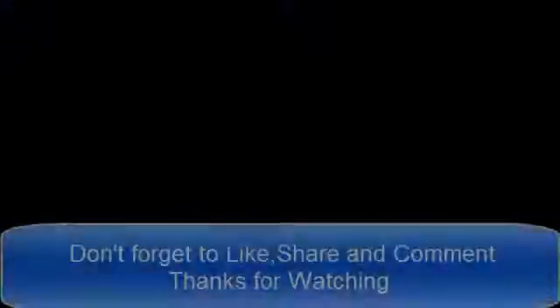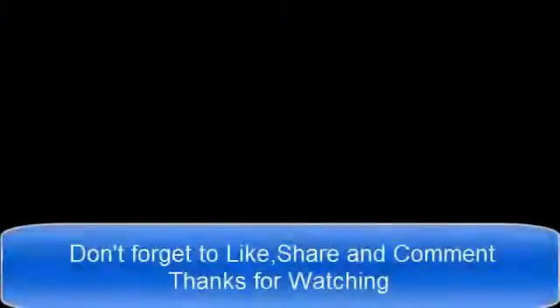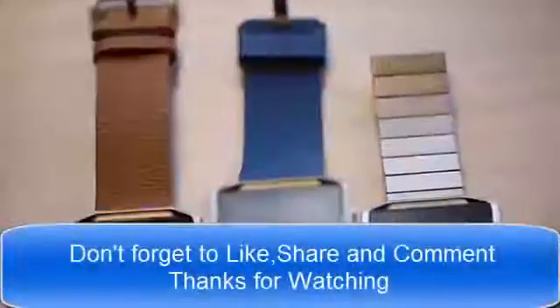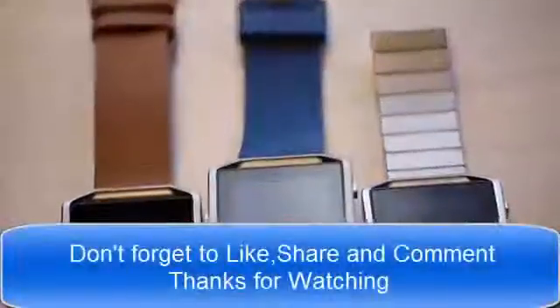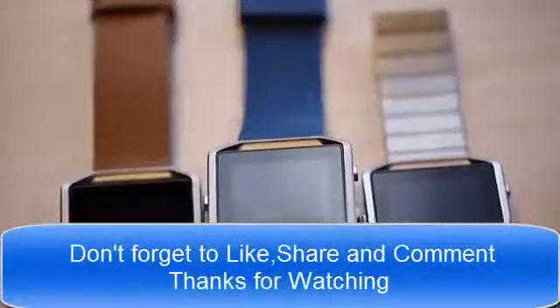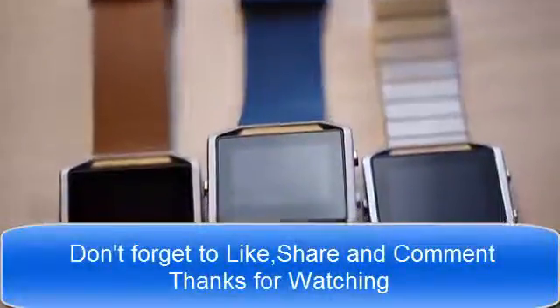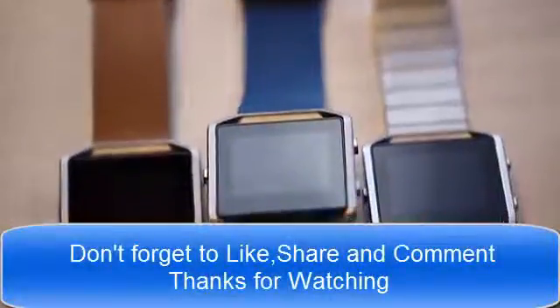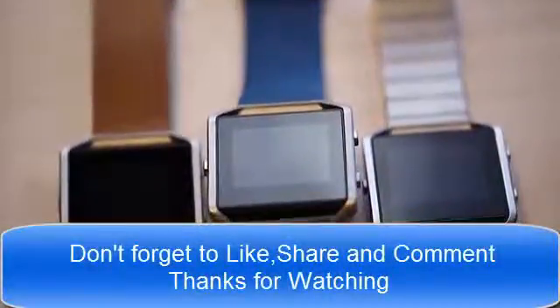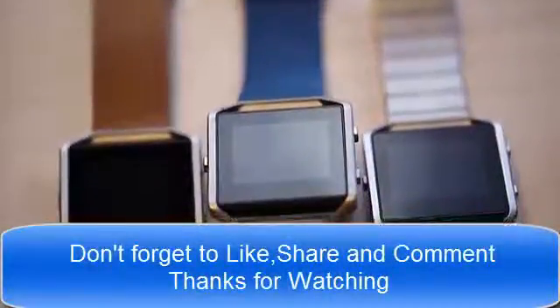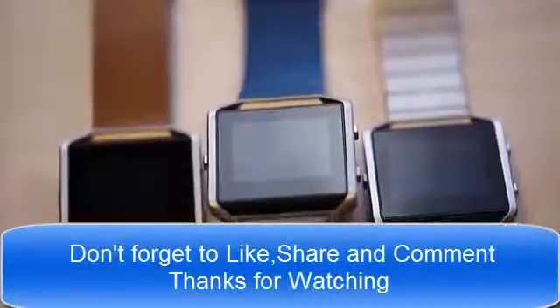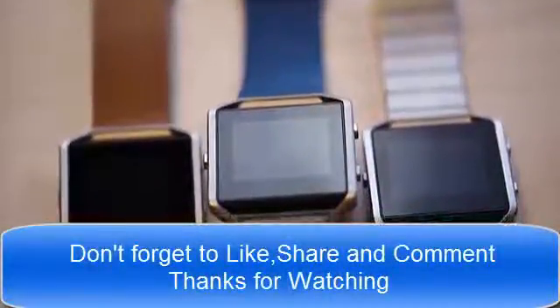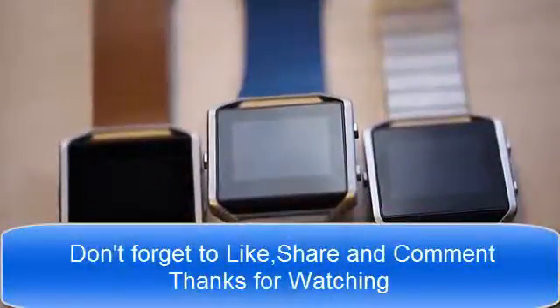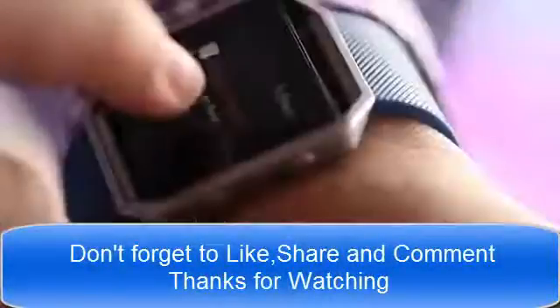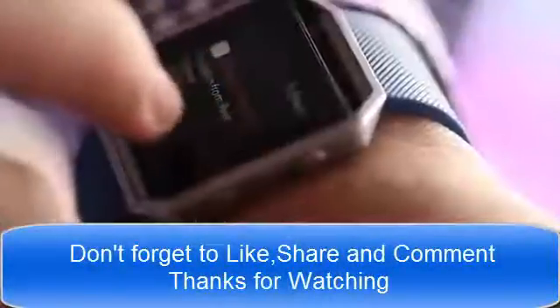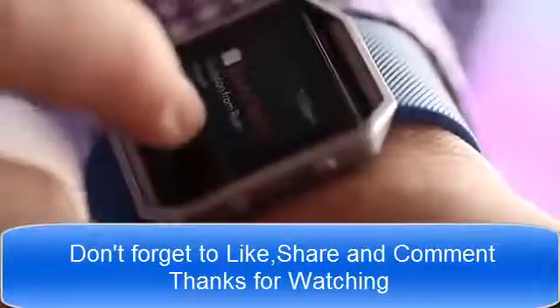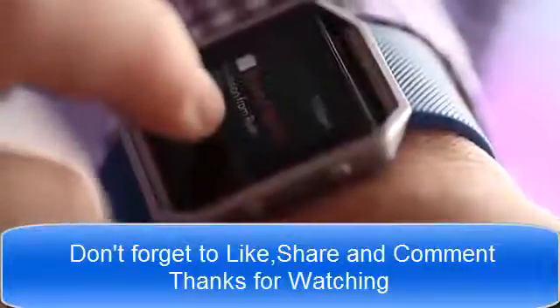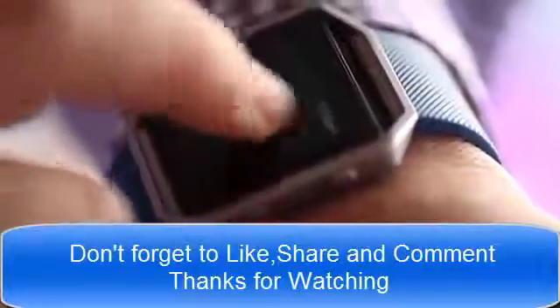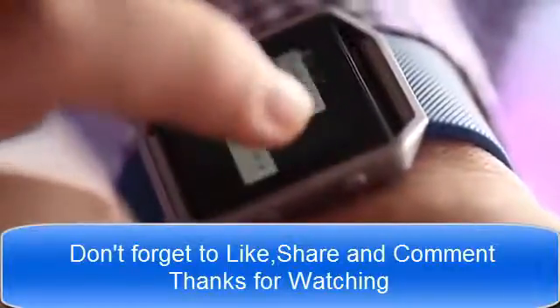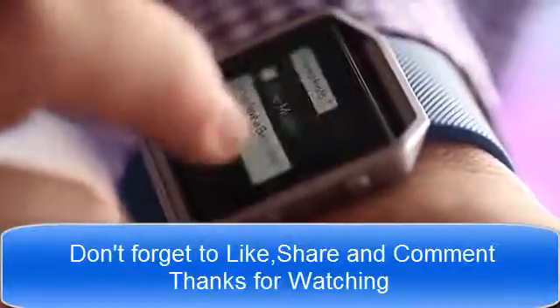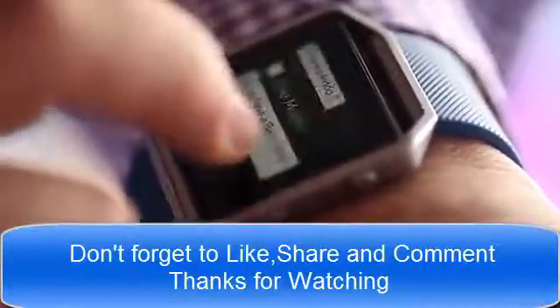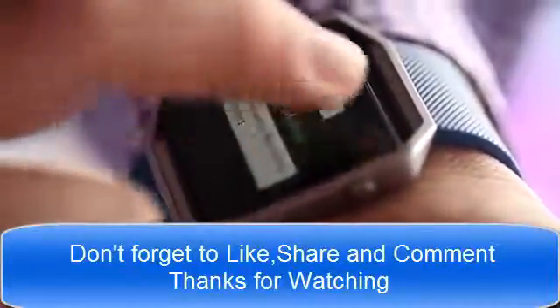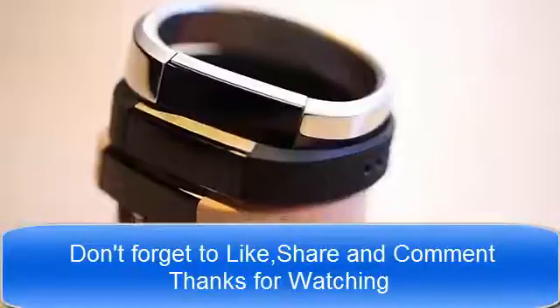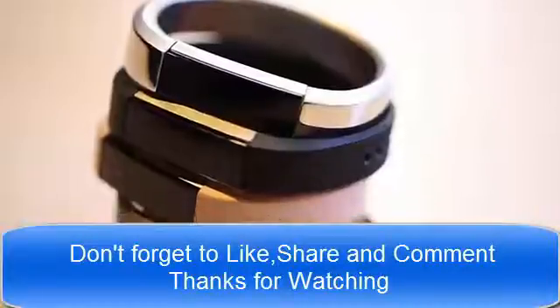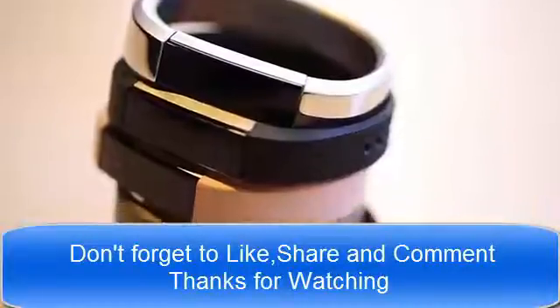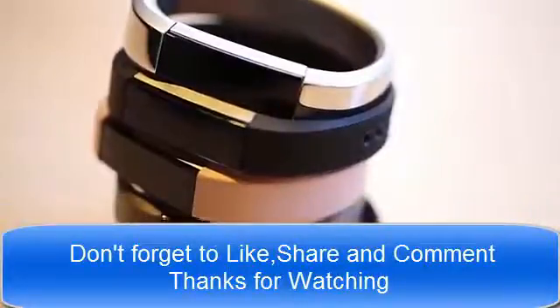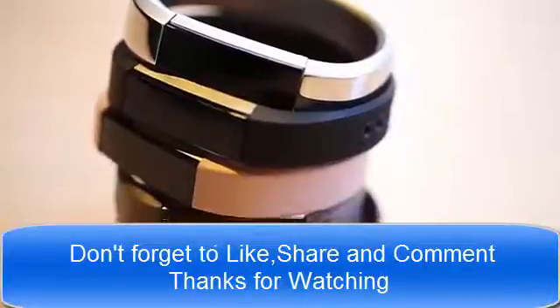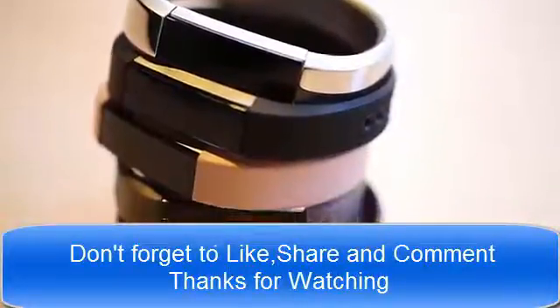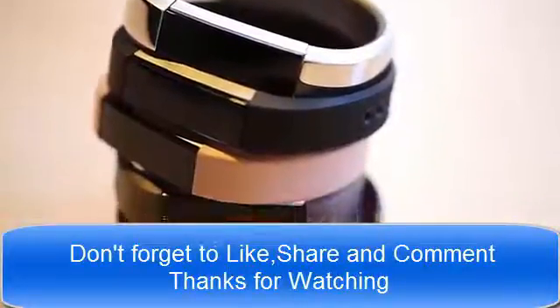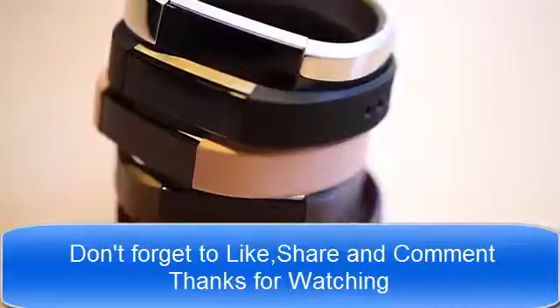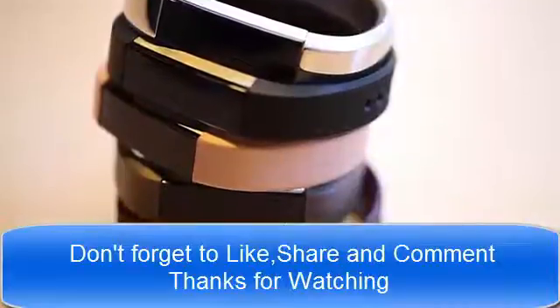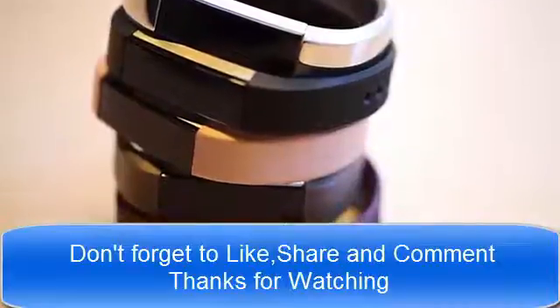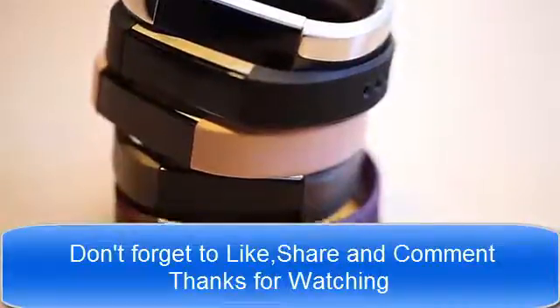Last month at CES in Las Vegas, Fitbit showed off the Blaze, a fitness watch with smartphone notifications. What the company didn't show you was the Fitbit Alta. Announced today, this is the newest product to join the Fitbit family.